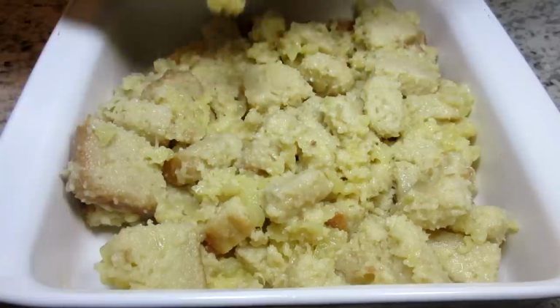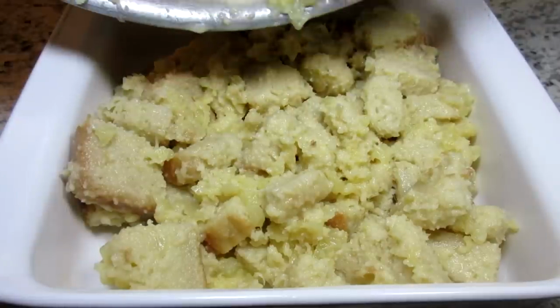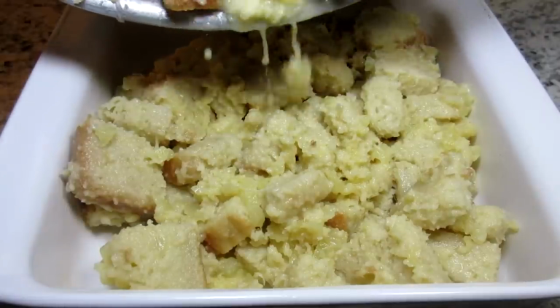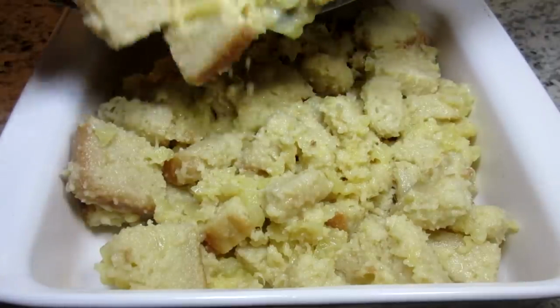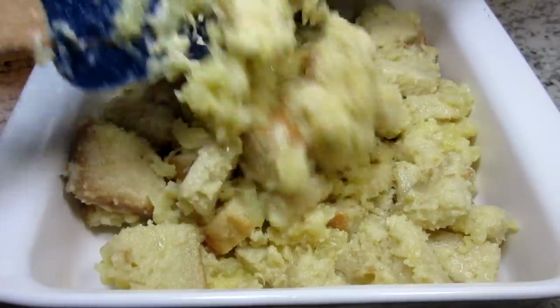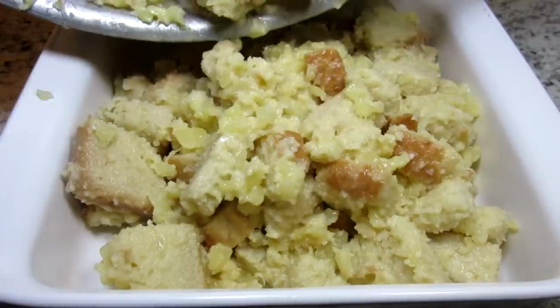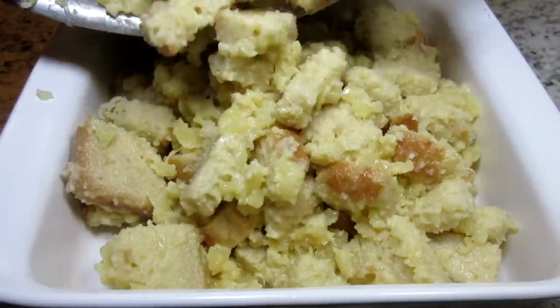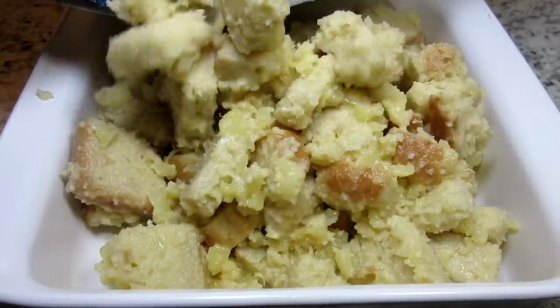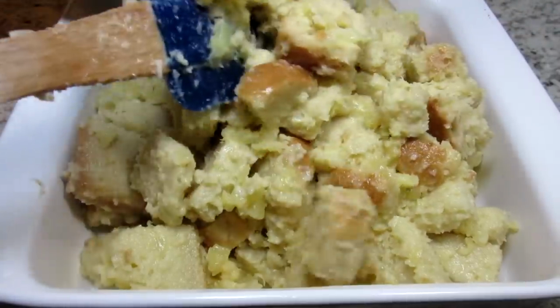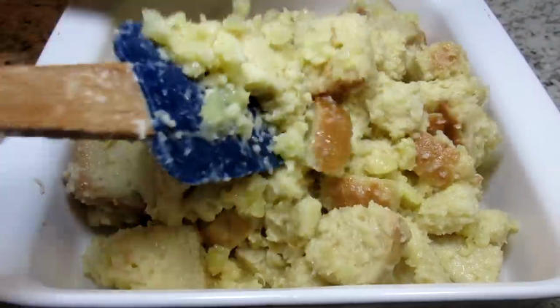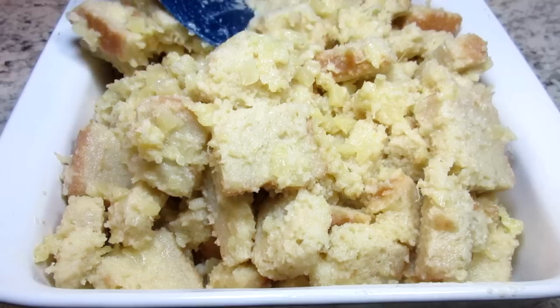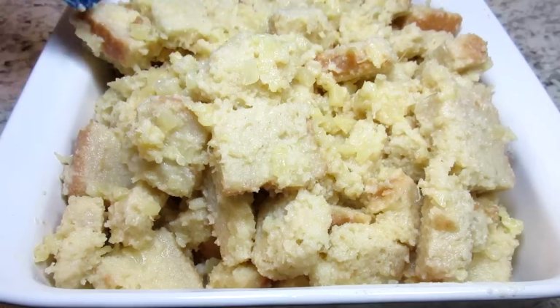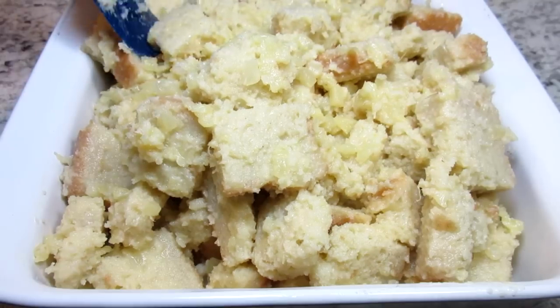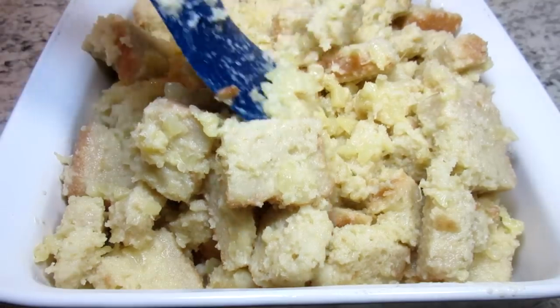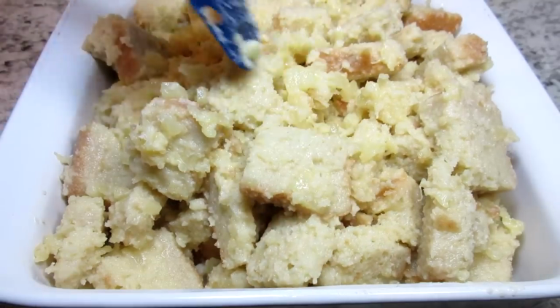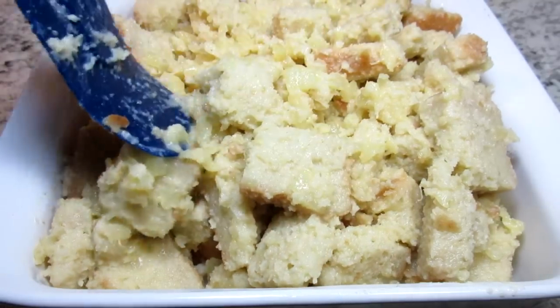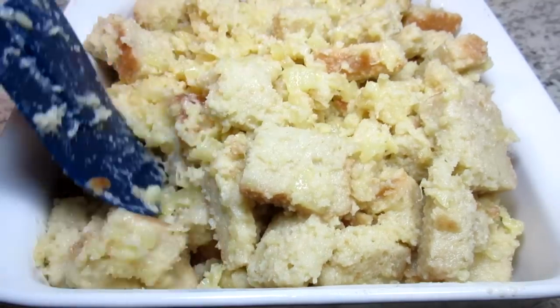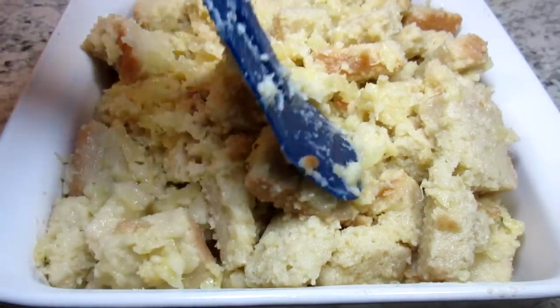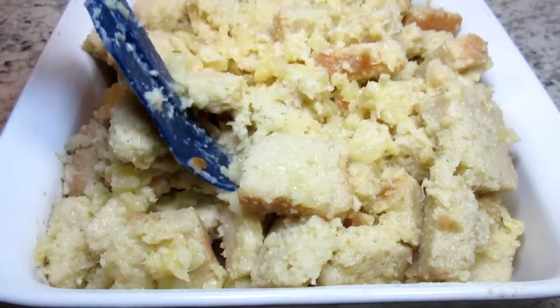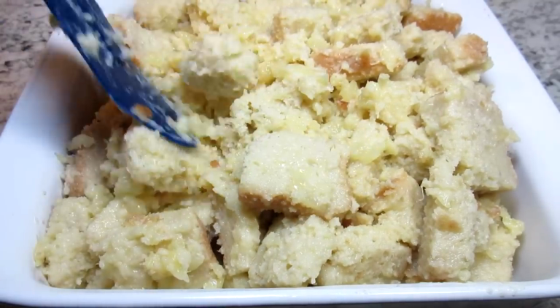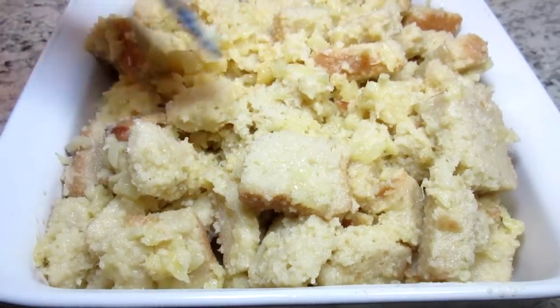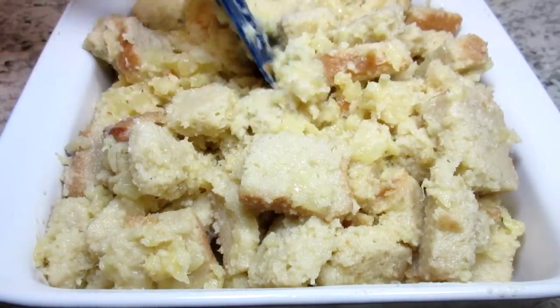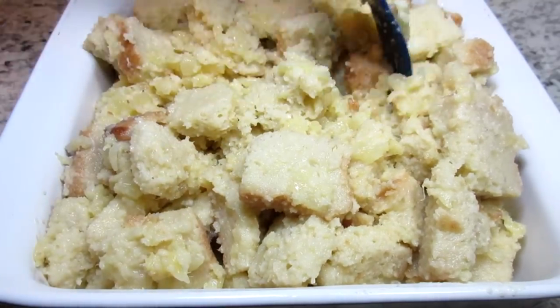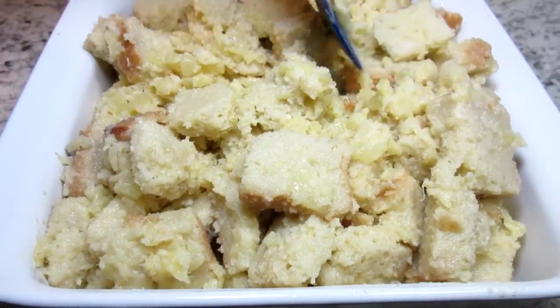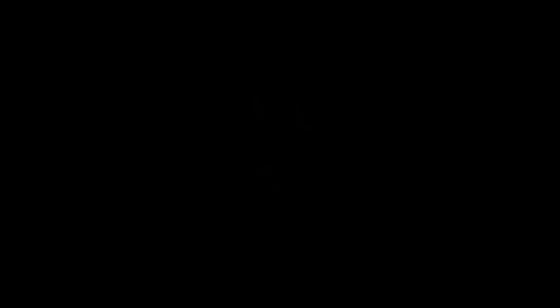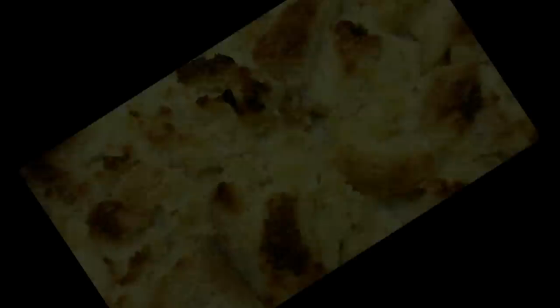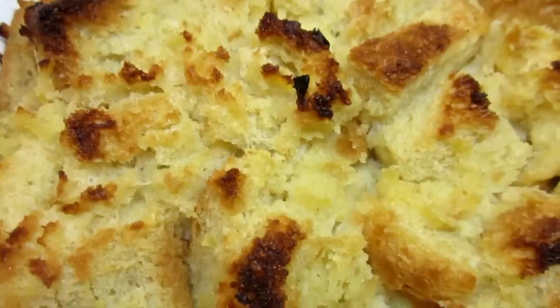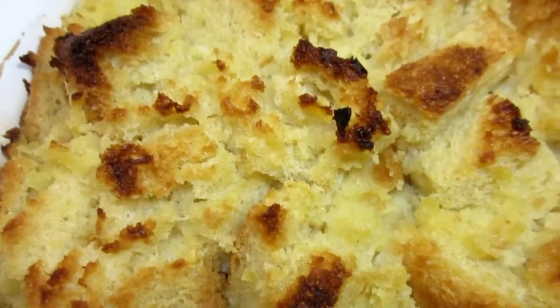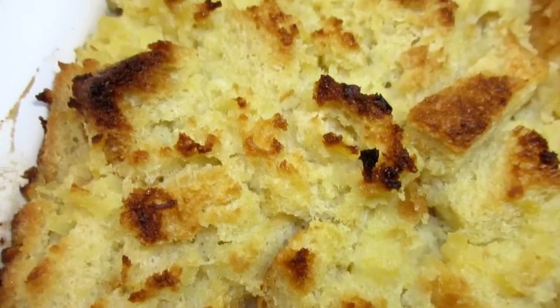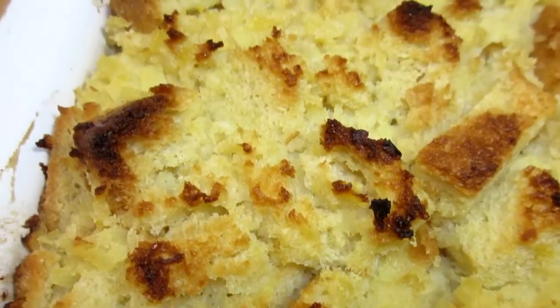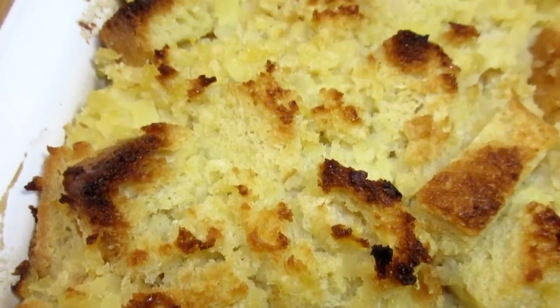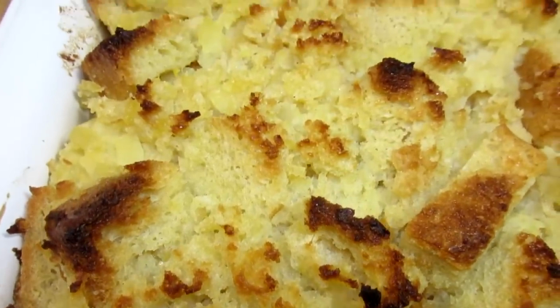Putting everything in my well-greased baking dish and just leveling it out. Baking at 350 degrees for 45 to 50 minutes. Mmm, just right out of the oven — it smells wonderful.